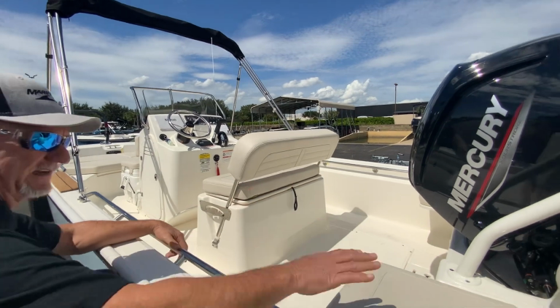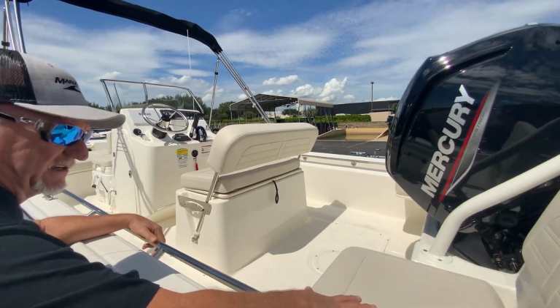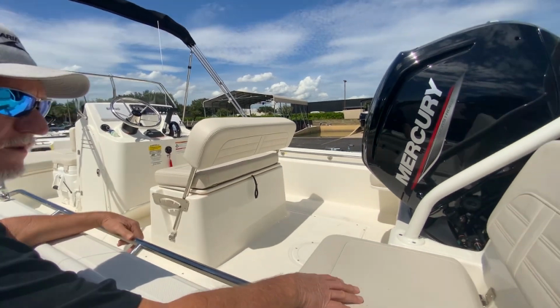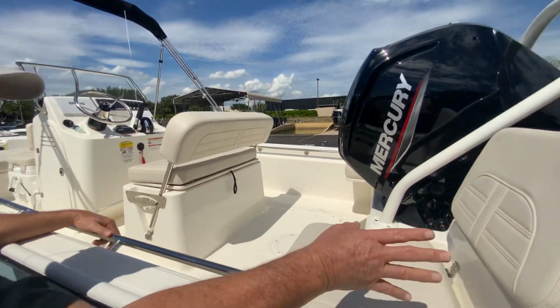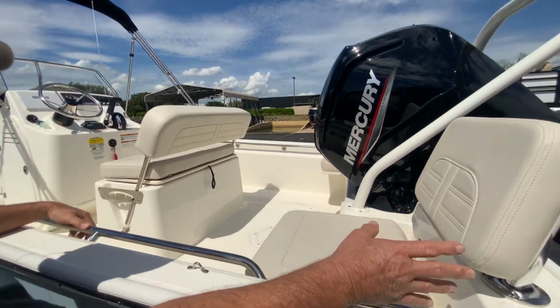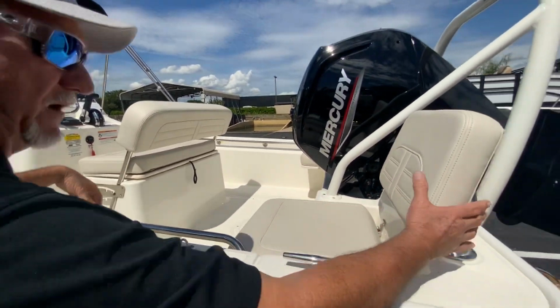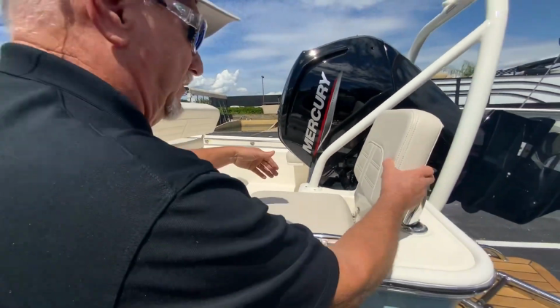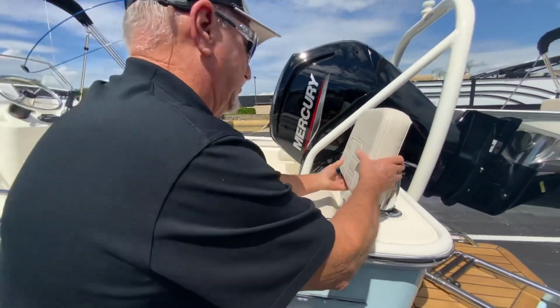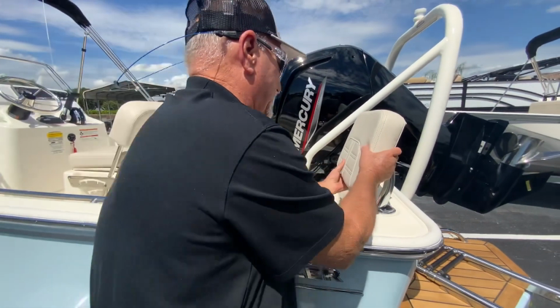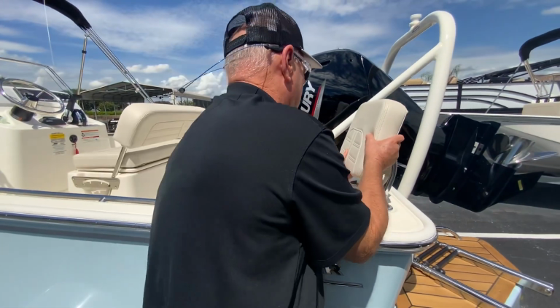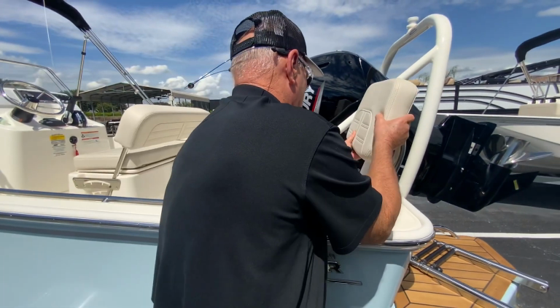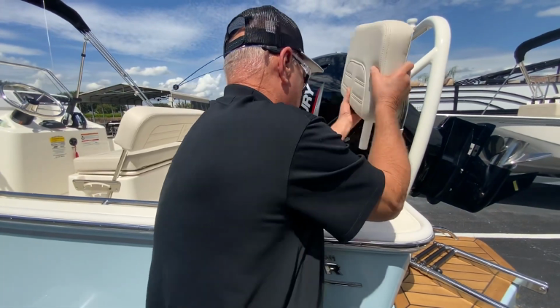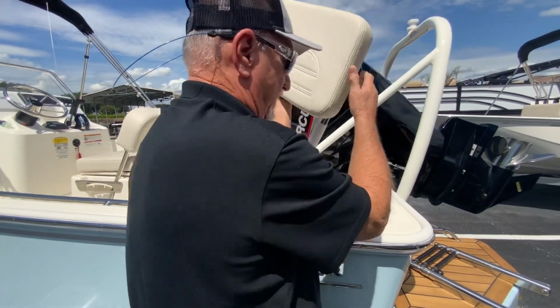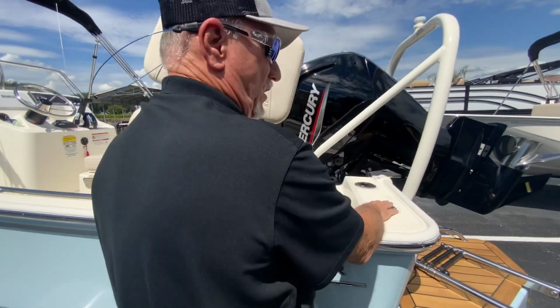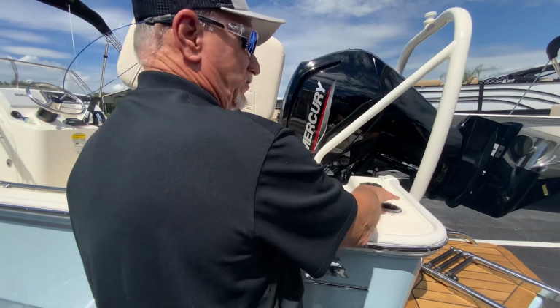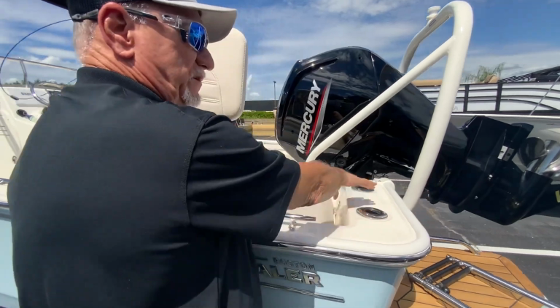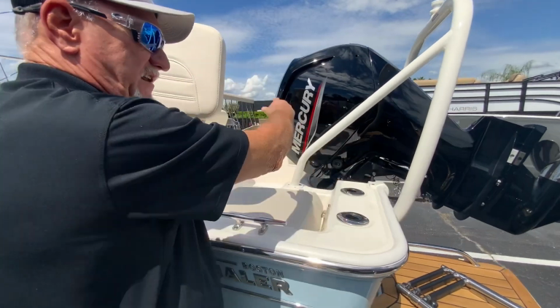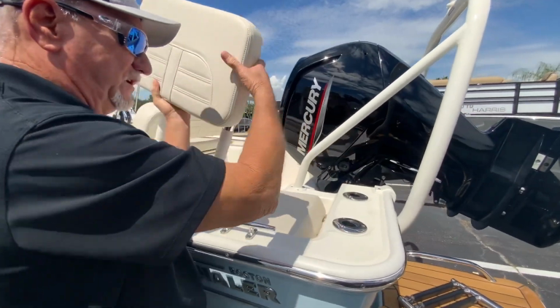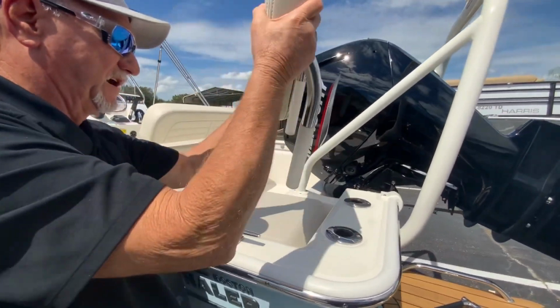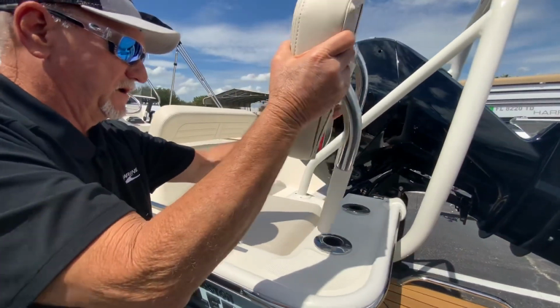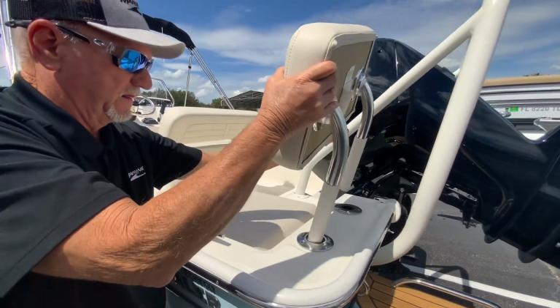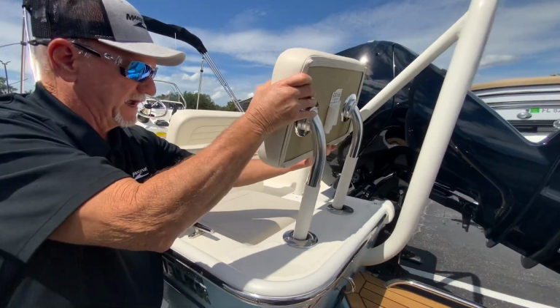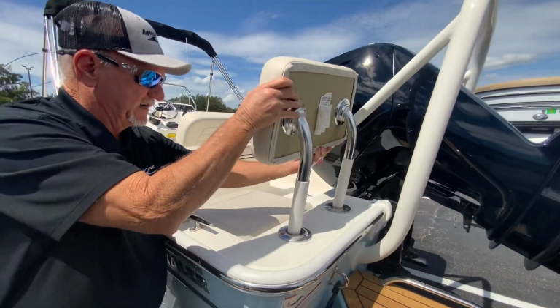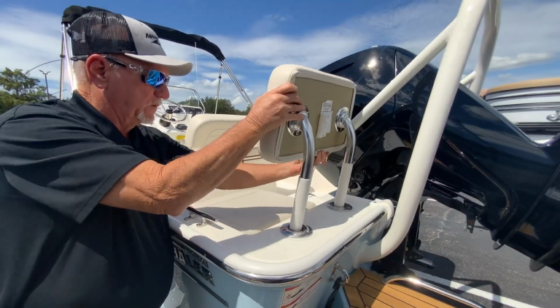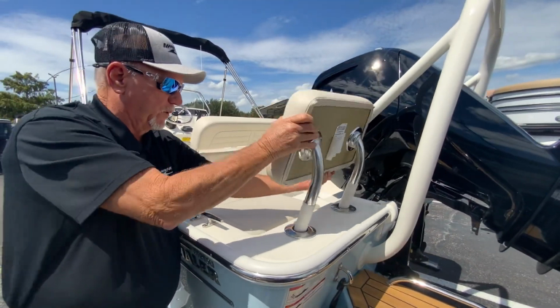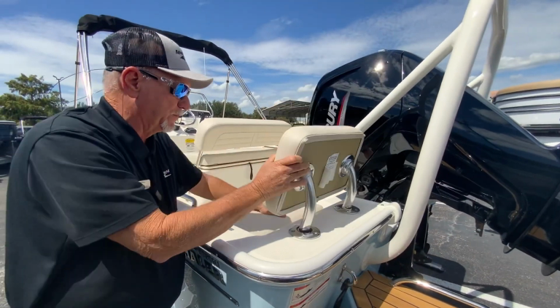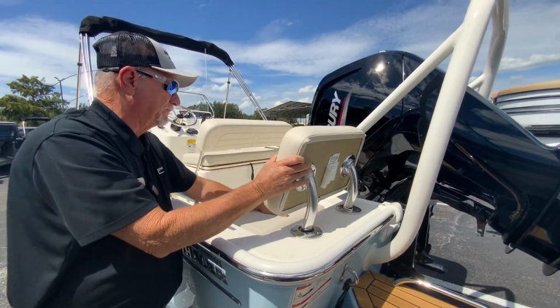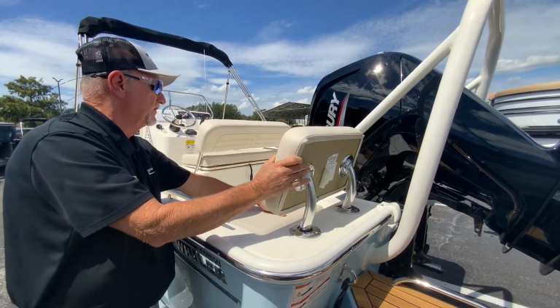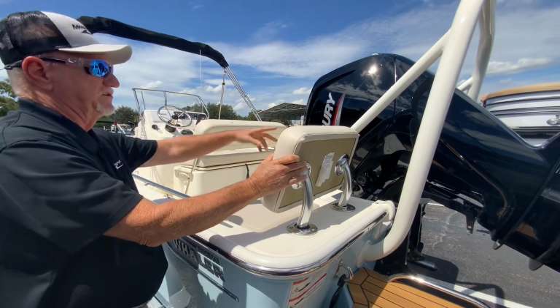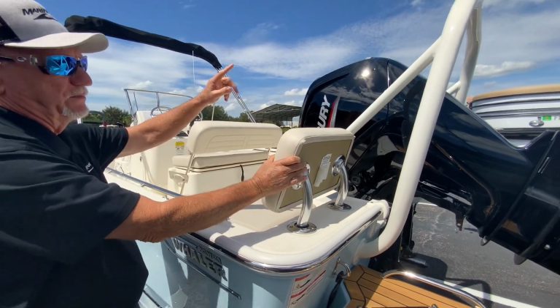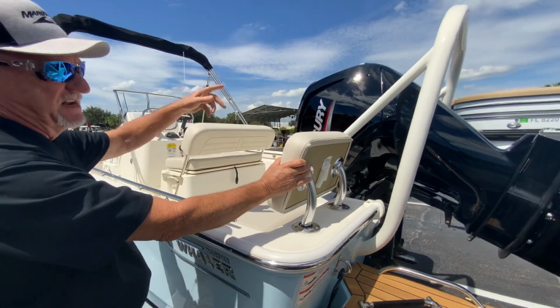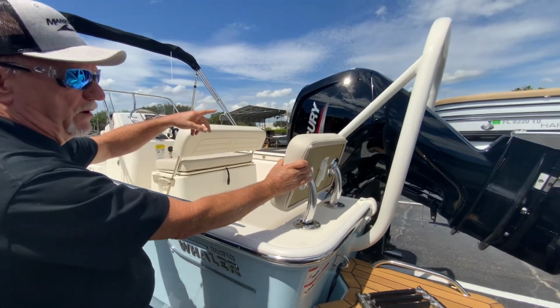Back seats with seats that come out right here, so you can pull these out. Now these are rod holders — two on this side, two on the other side. This back seat is removable if you wanted to remove it. This one is equipped with a ski tow bar.